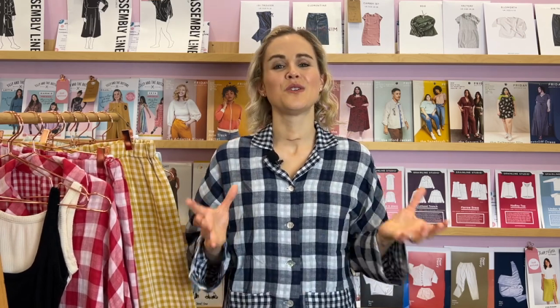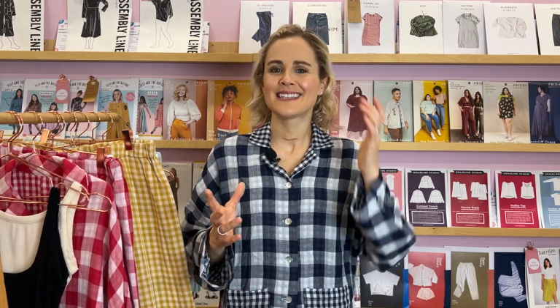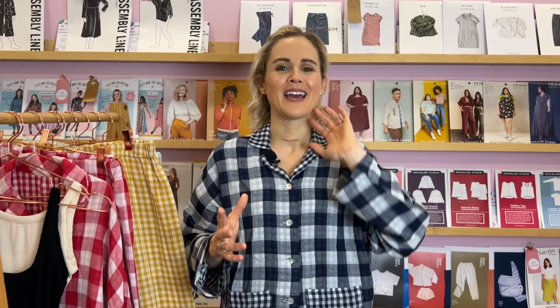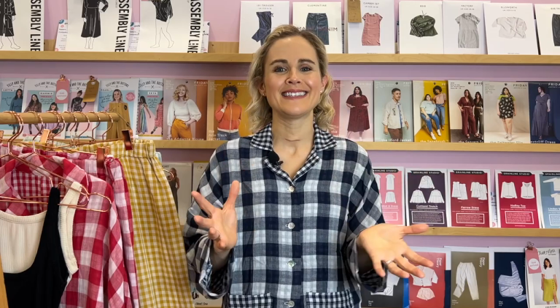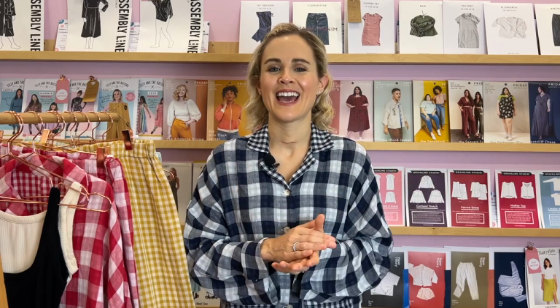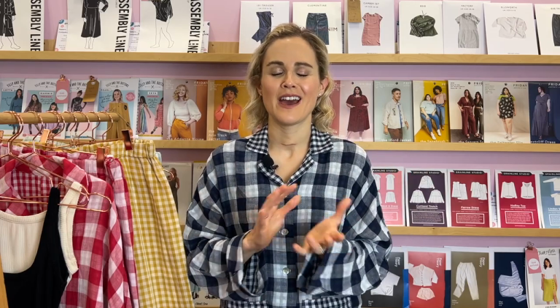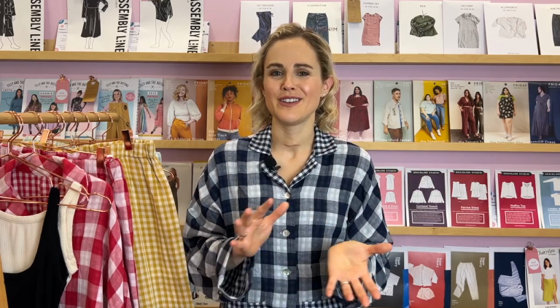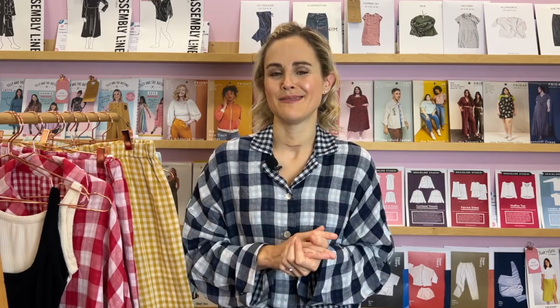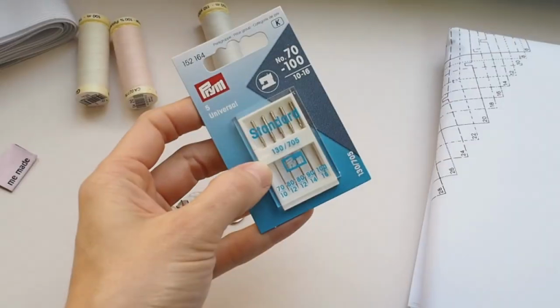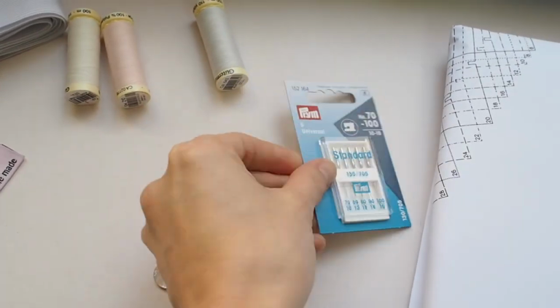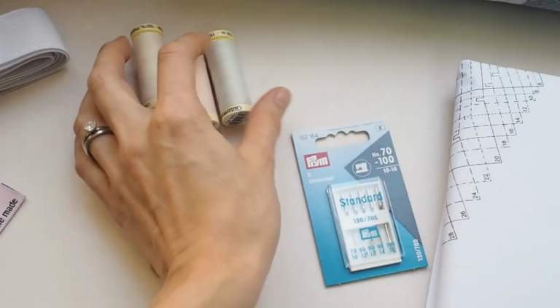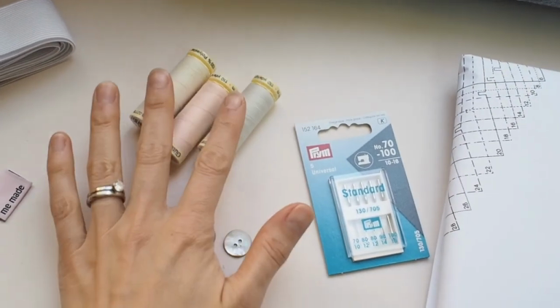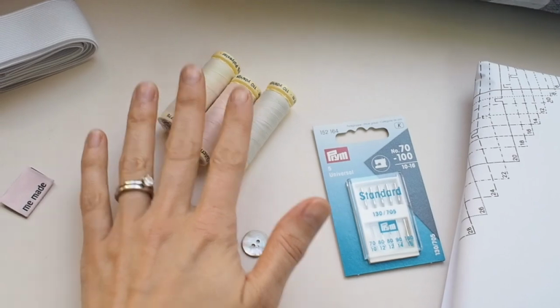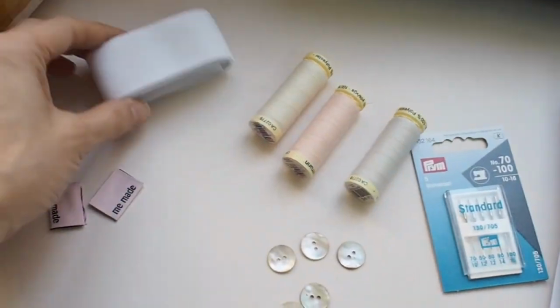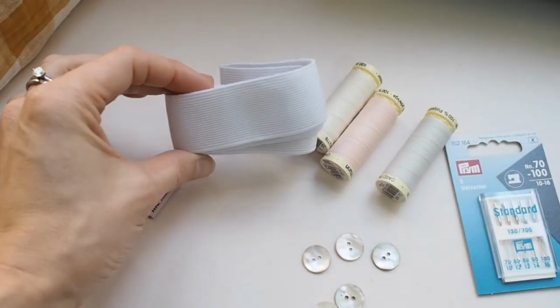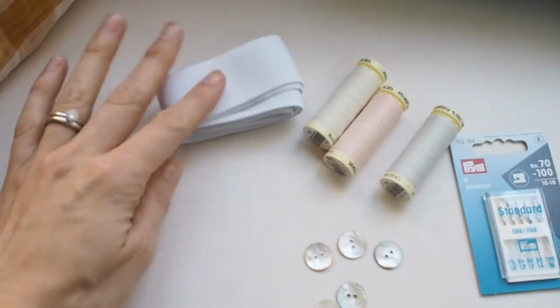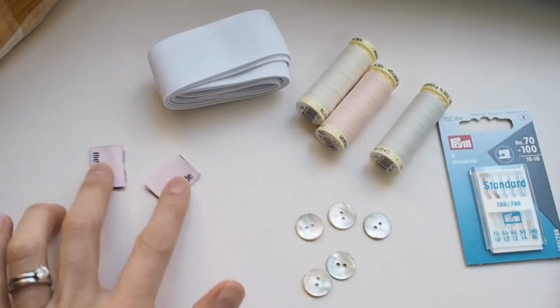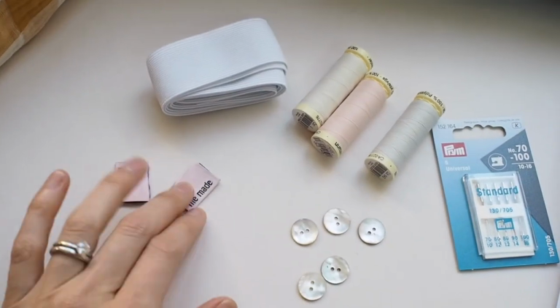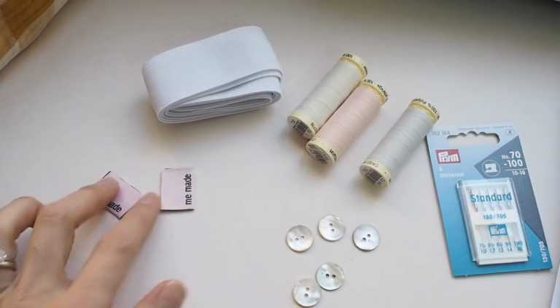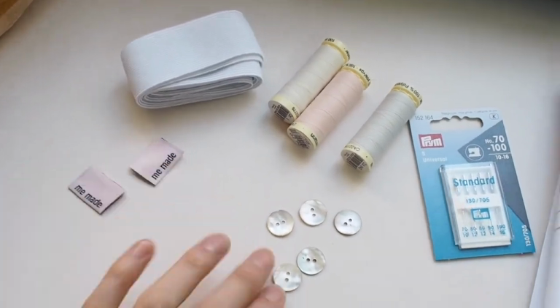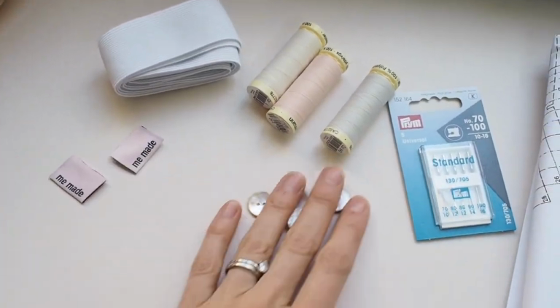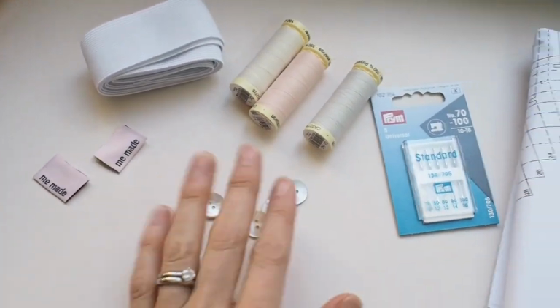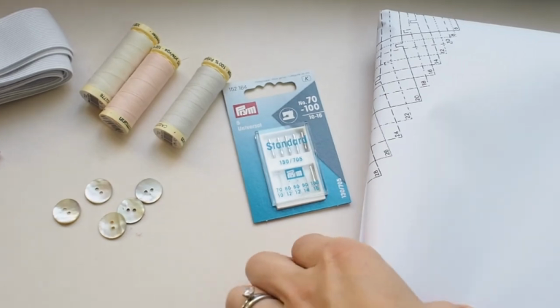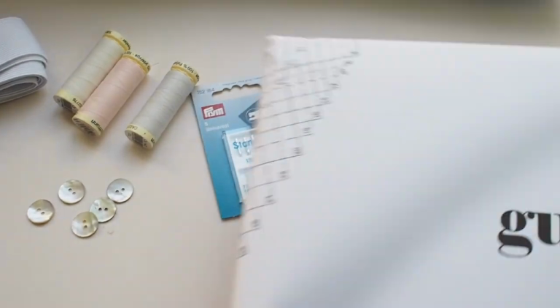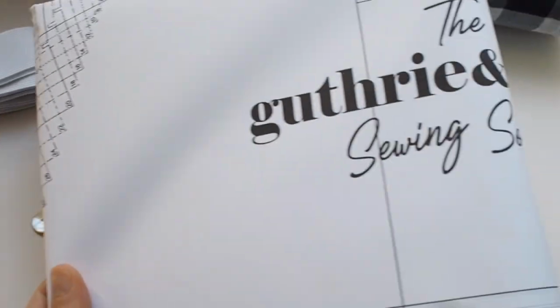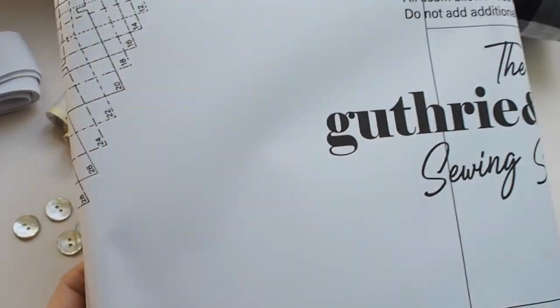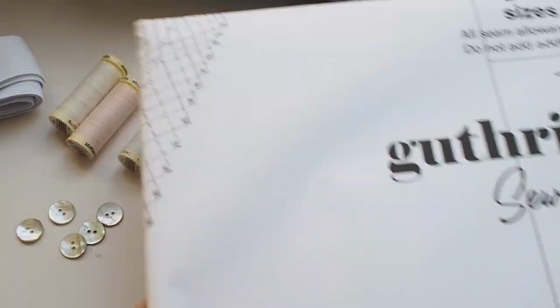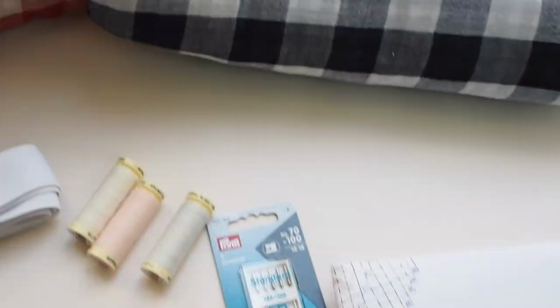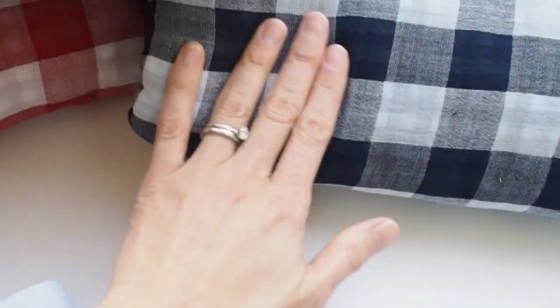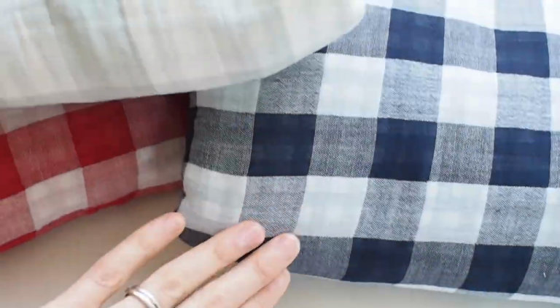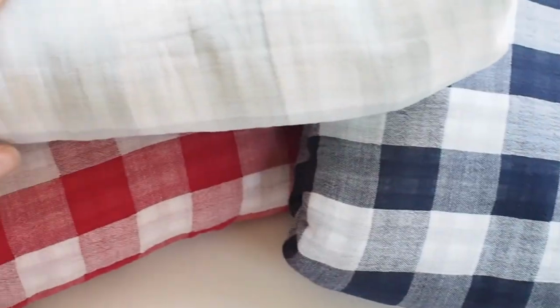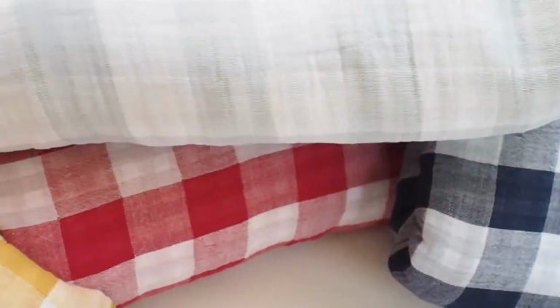Inside the kit you get everything you need to make this garment. You've got the machine needles, a little woven label, your thread, interfacing, your A0 pattern printout, and then your choice of fabrics as well.